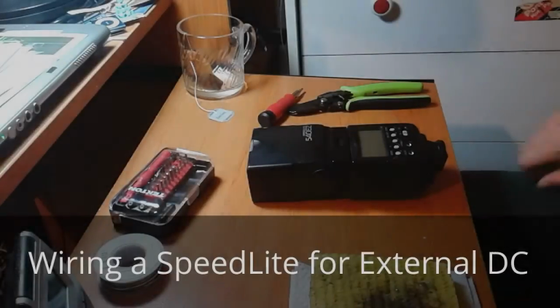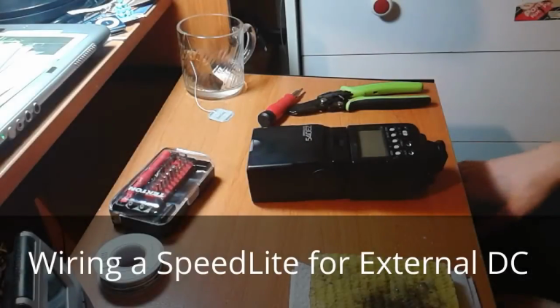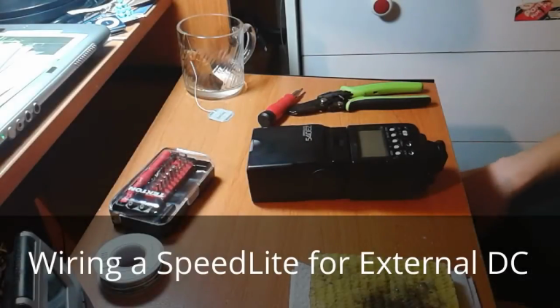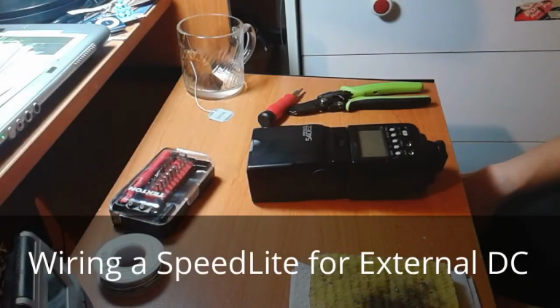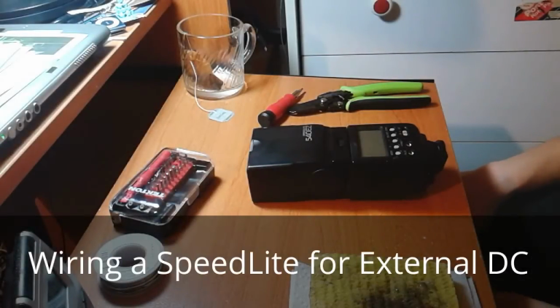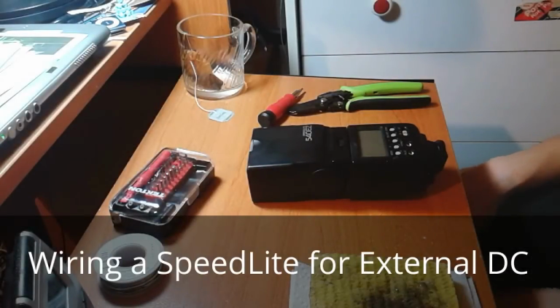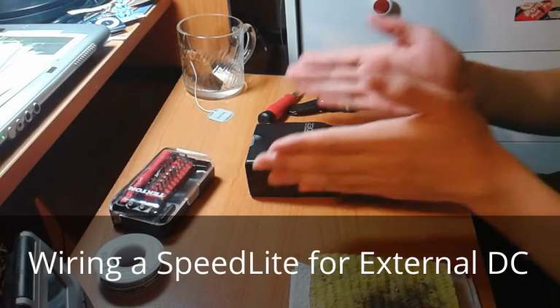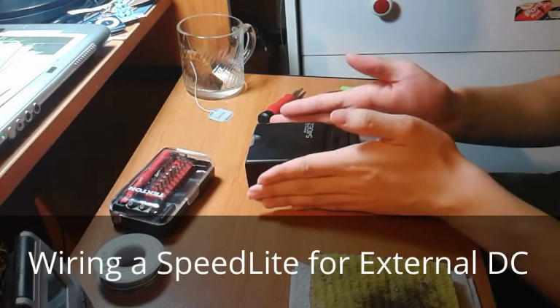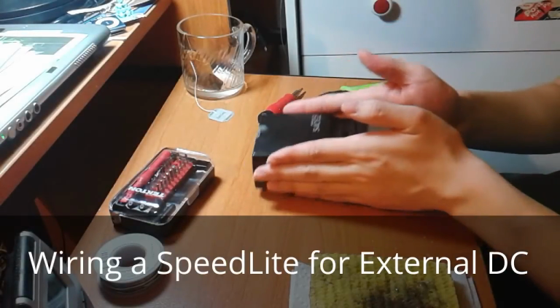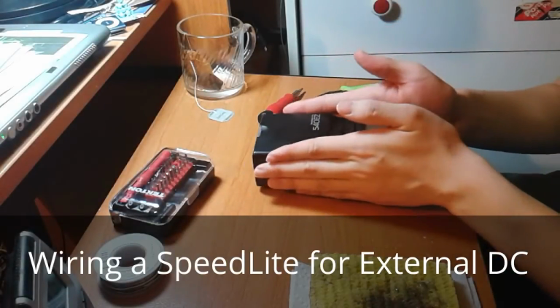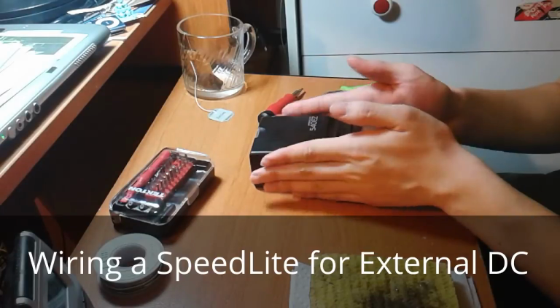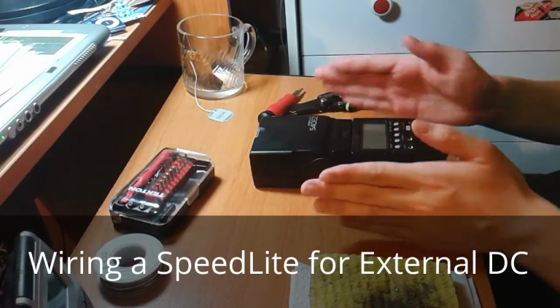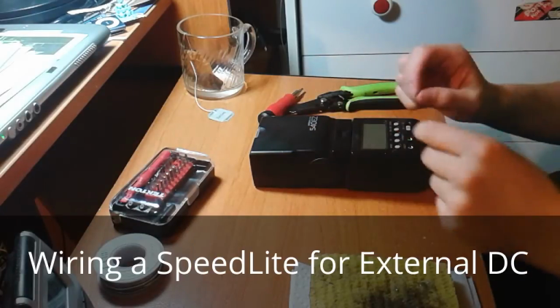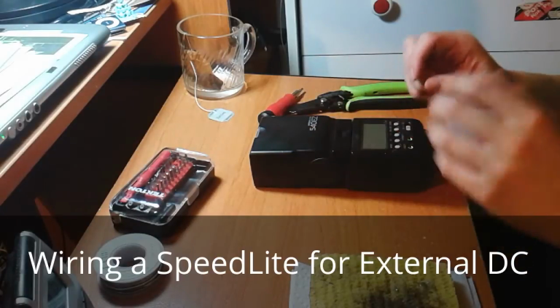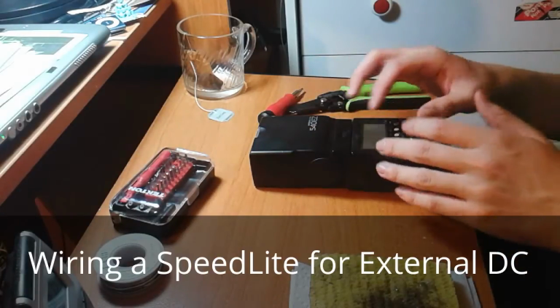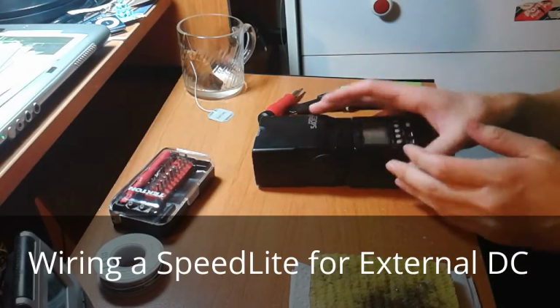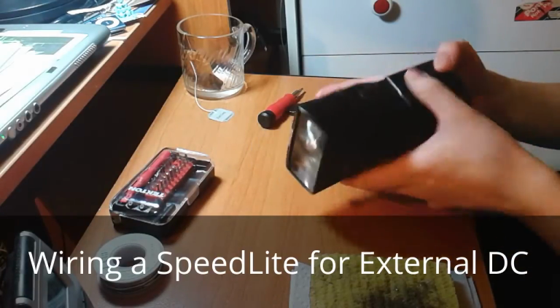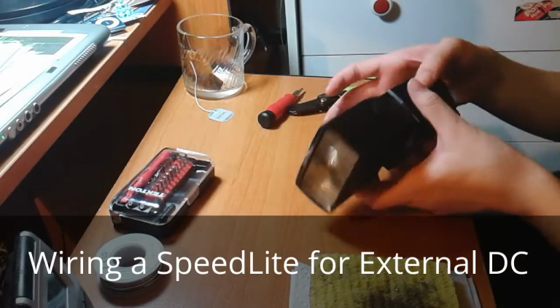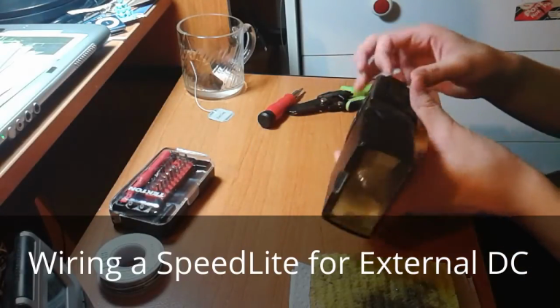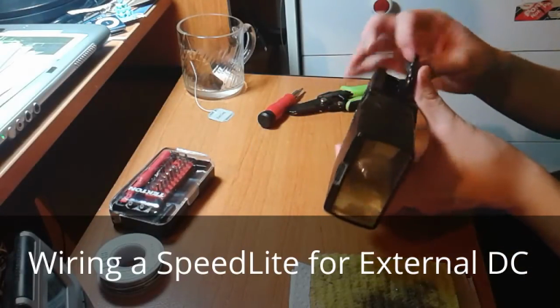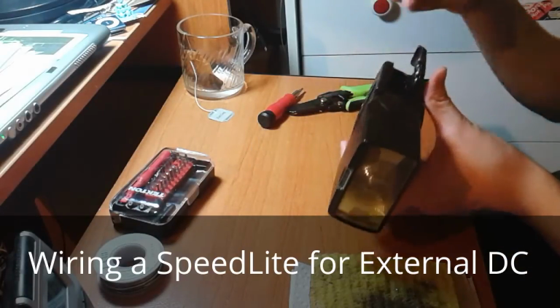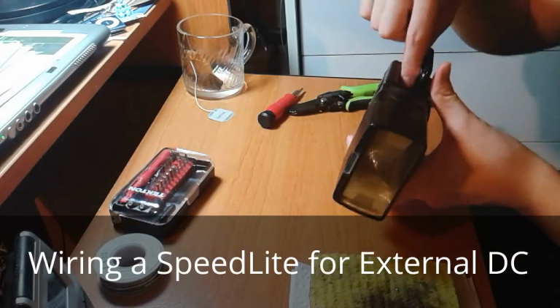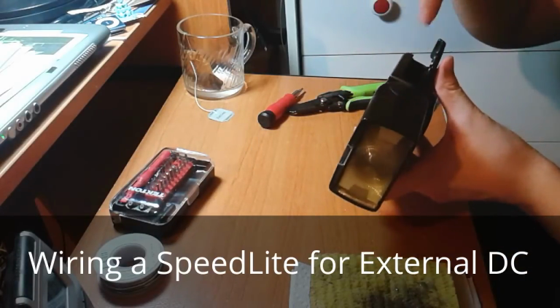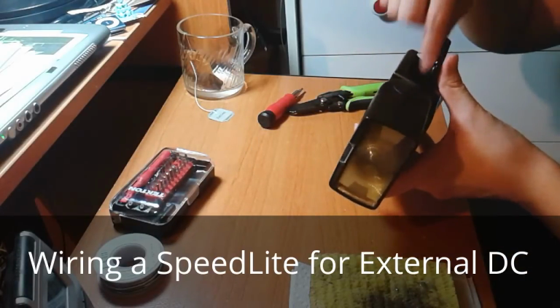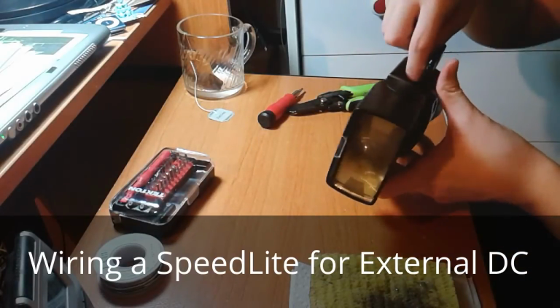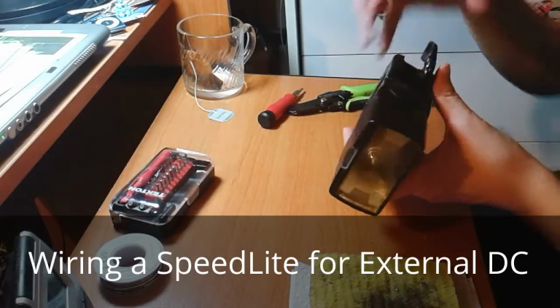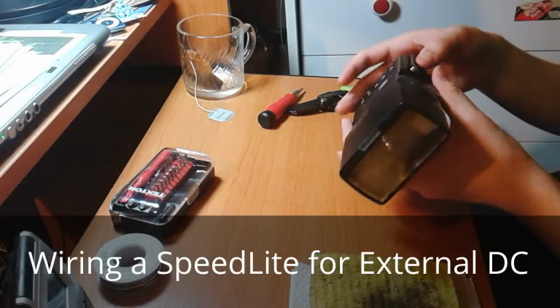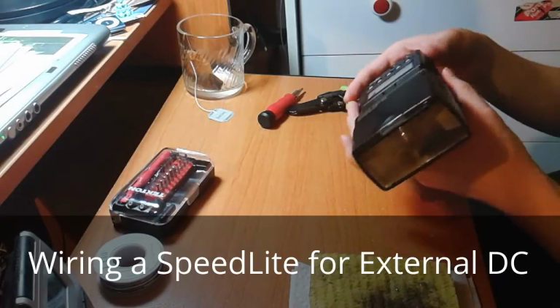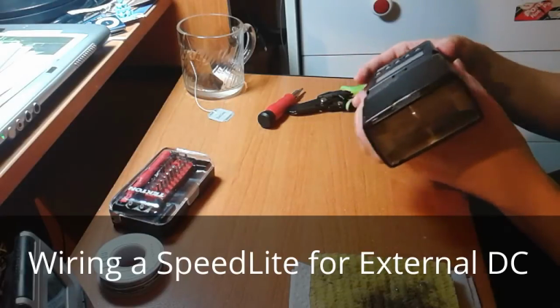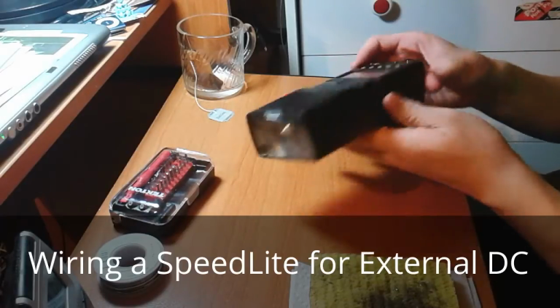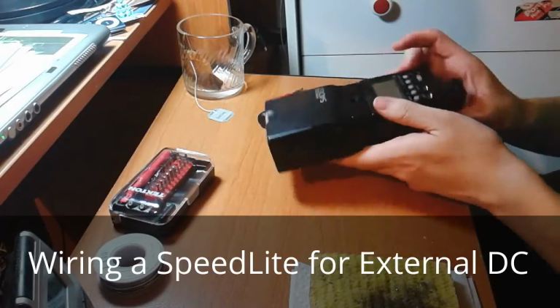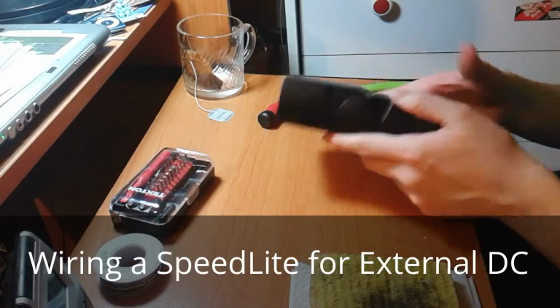Hello everybody, David here. I want to take this Speedlite and add some wires to it so I can hook the alligator clips onto the battery terminals, like how I did in my other video.